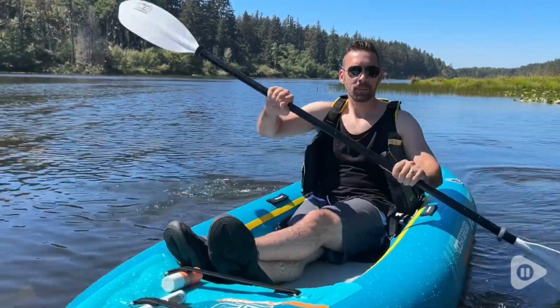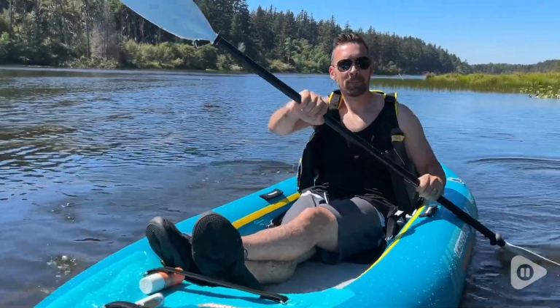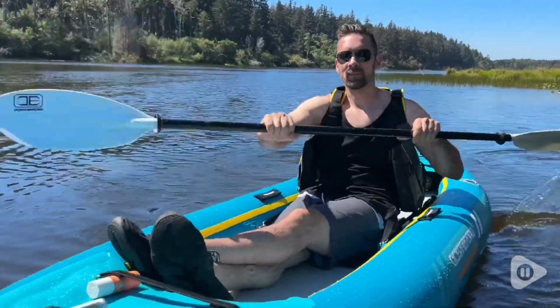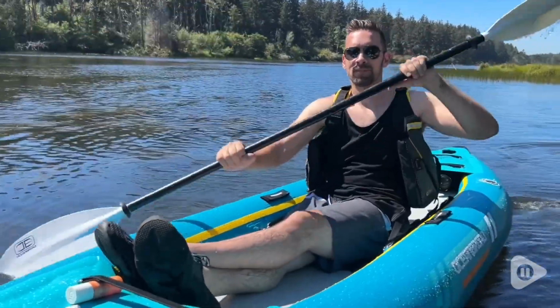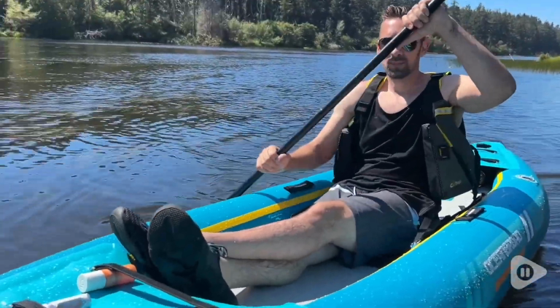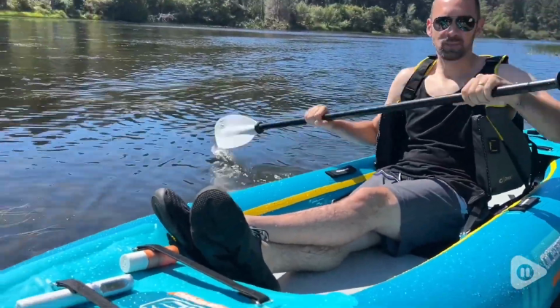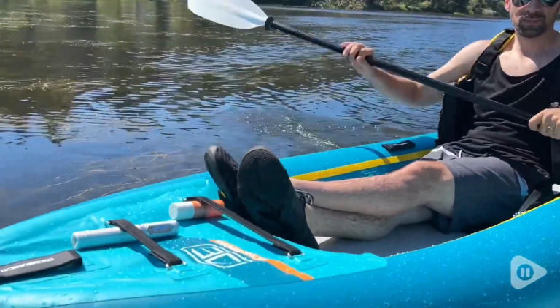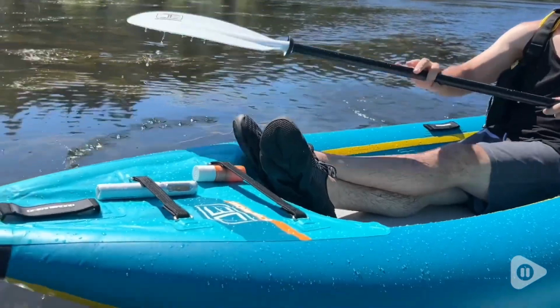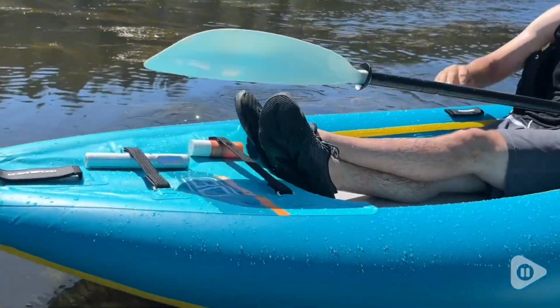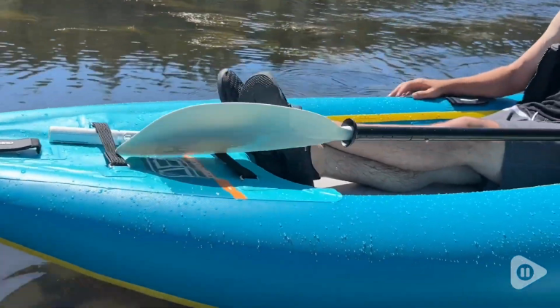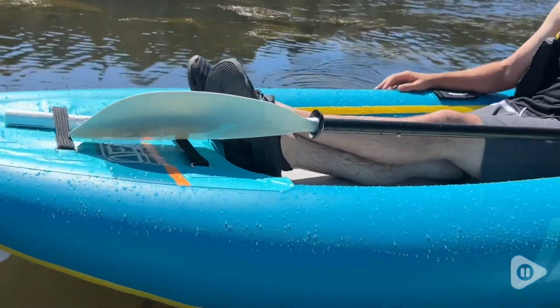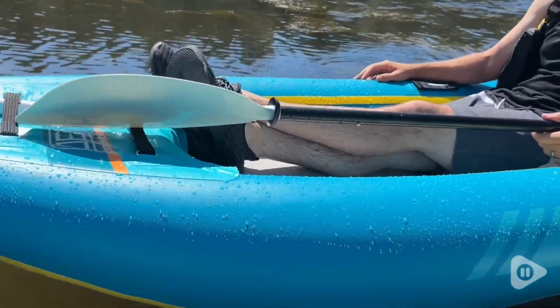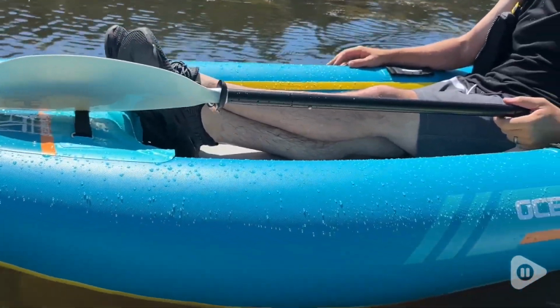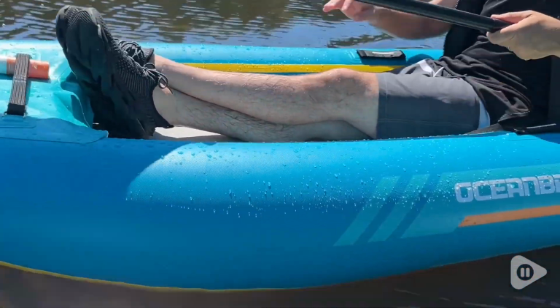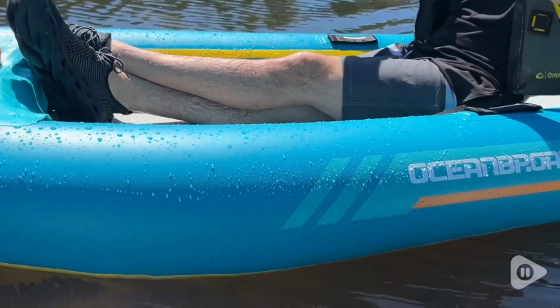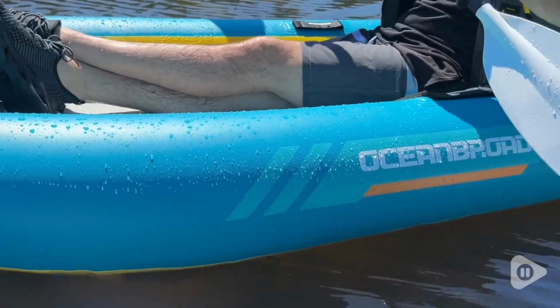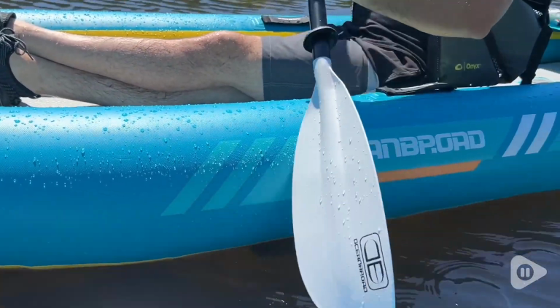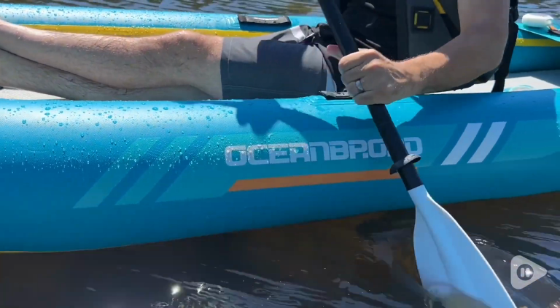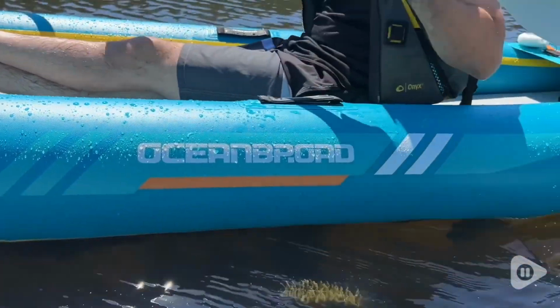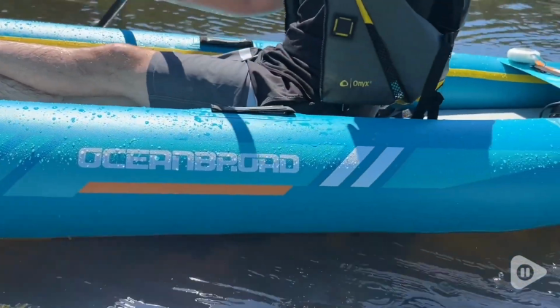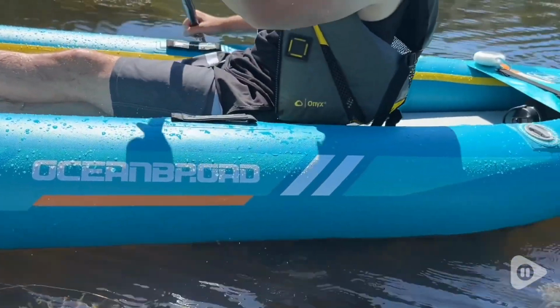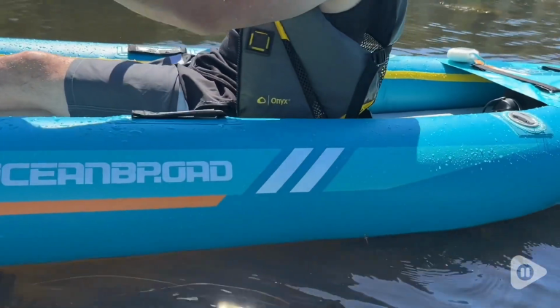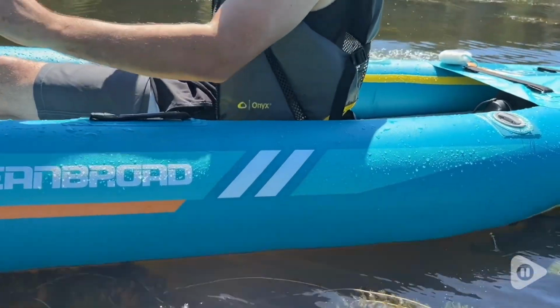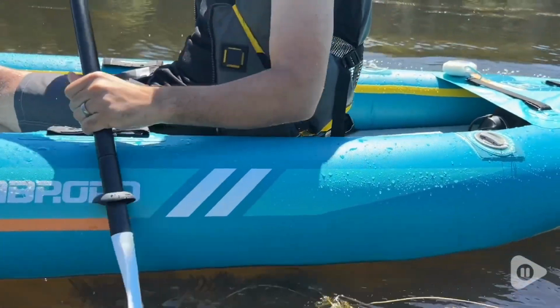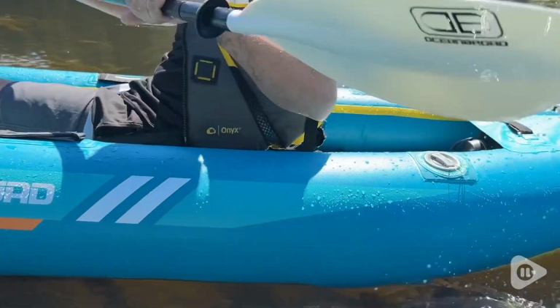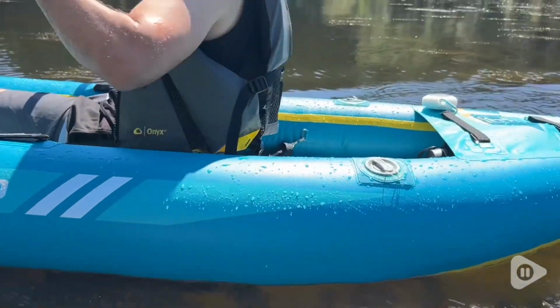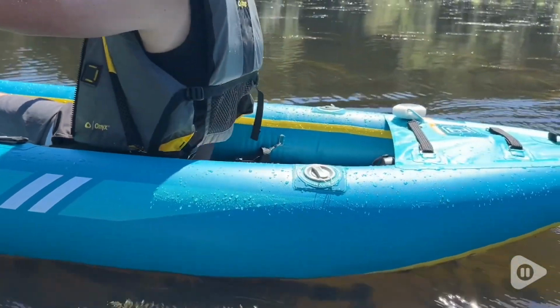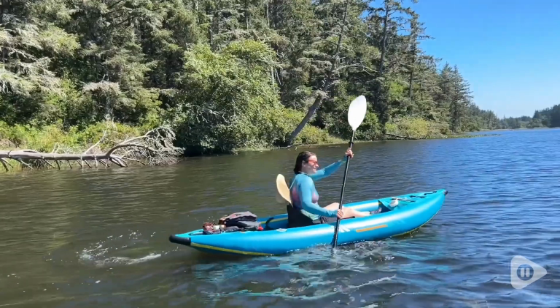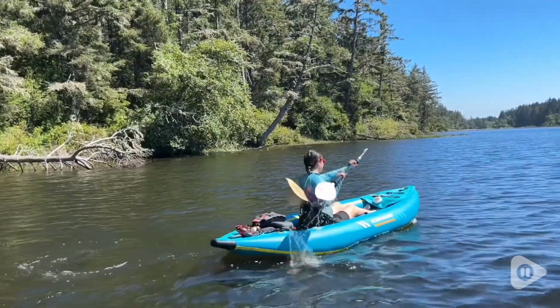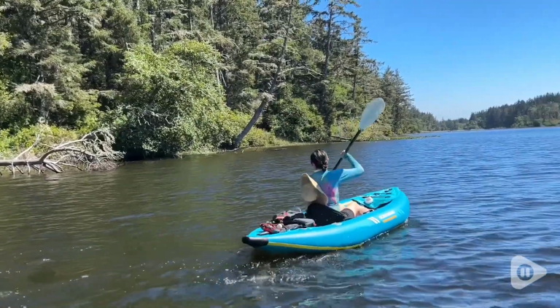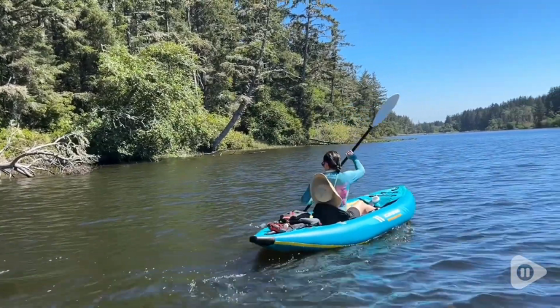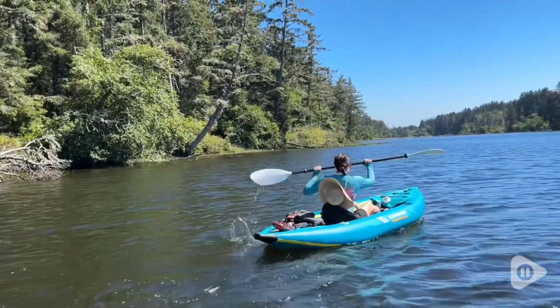My husband especially loved taking this out on the lake. He just found that it was so comfortable and easy to maneuver. The kayak can handle up to 308 pounds. My husband is 190 and I'm 140, and this can handle a lot more than that.